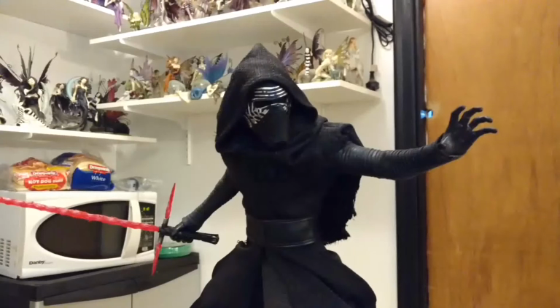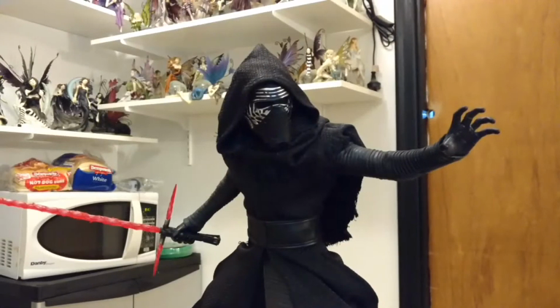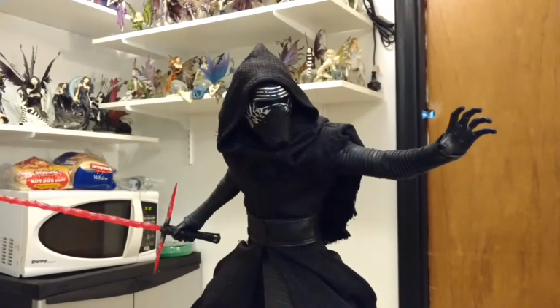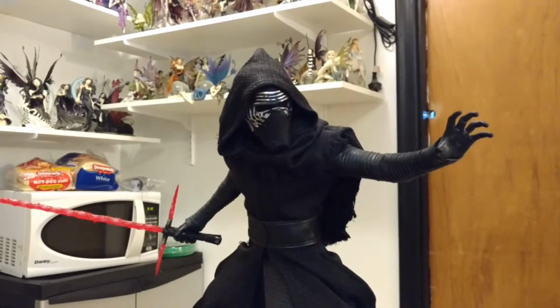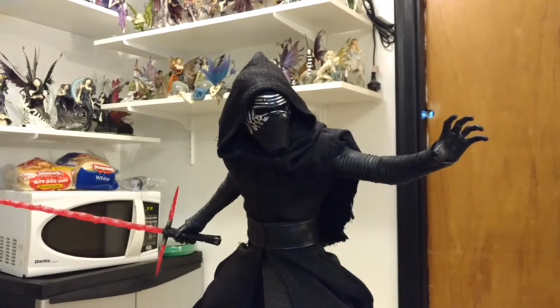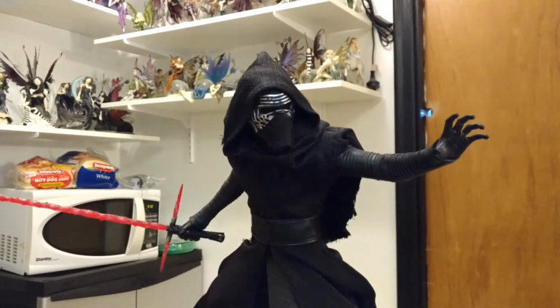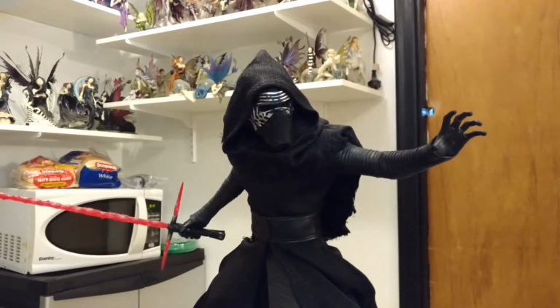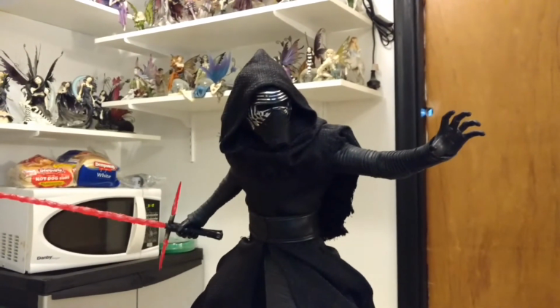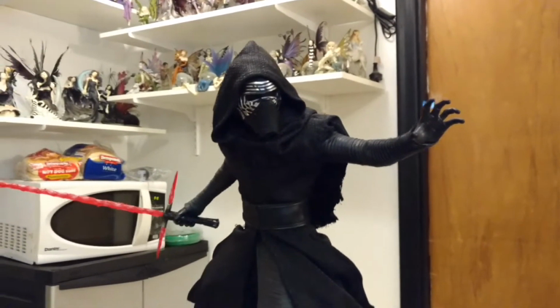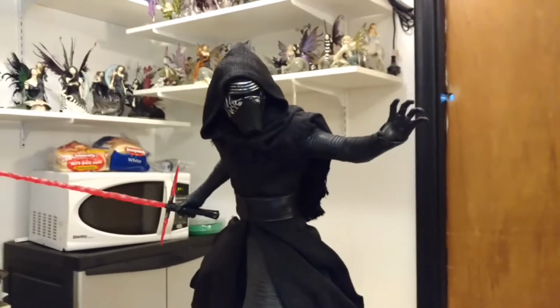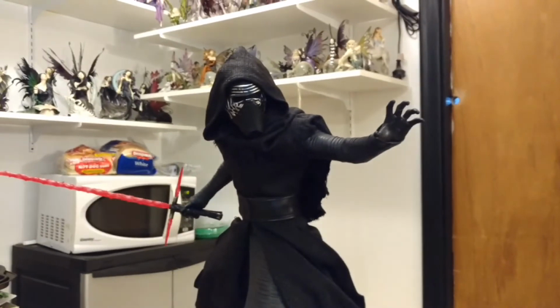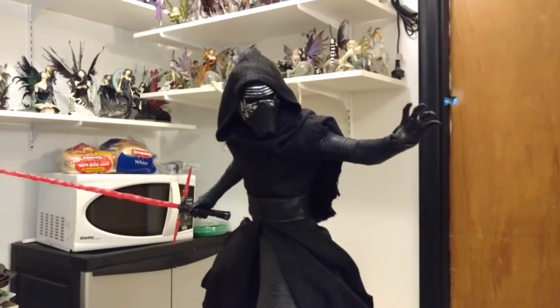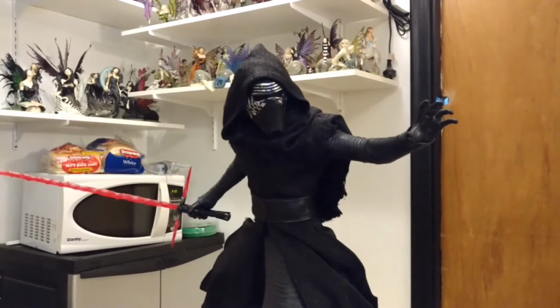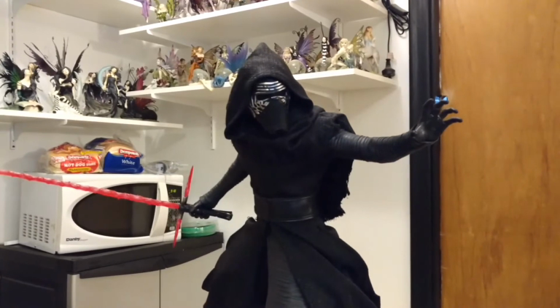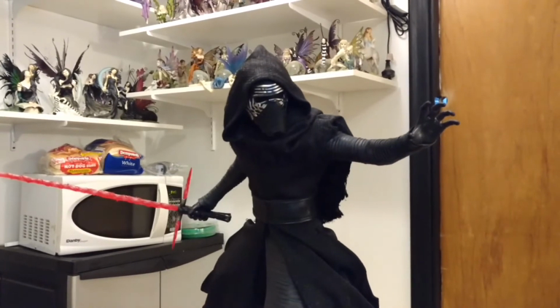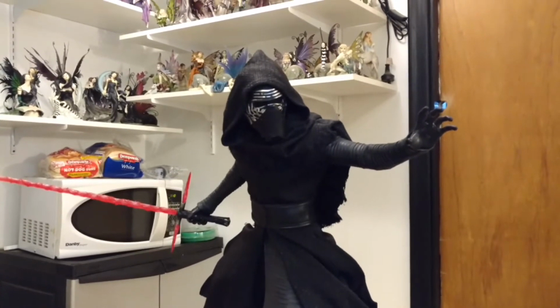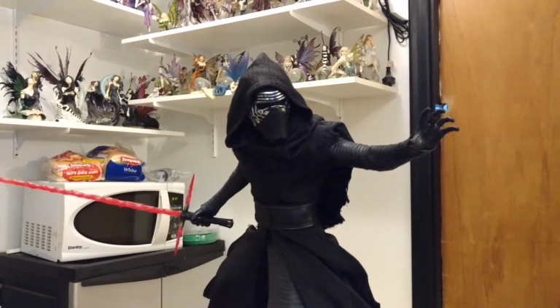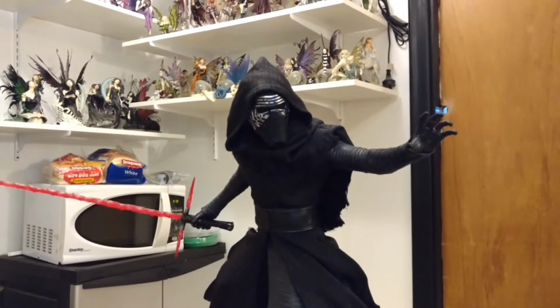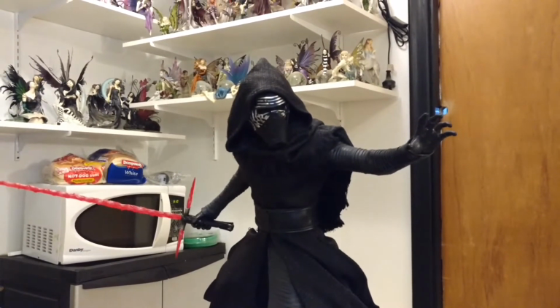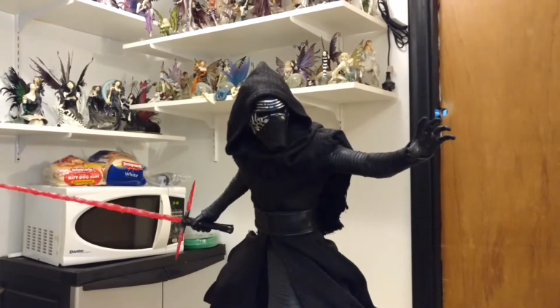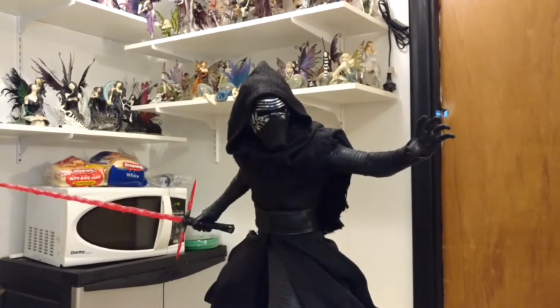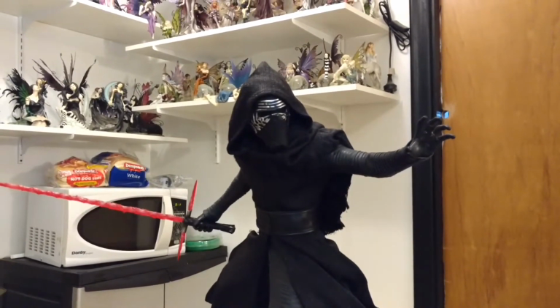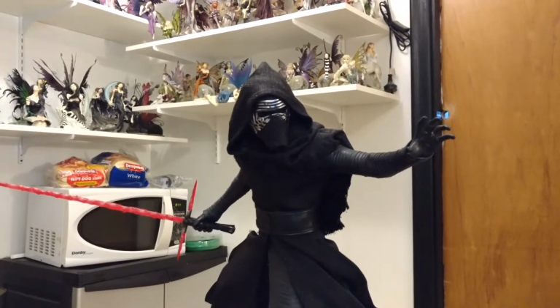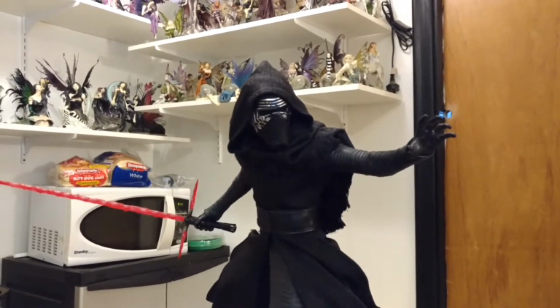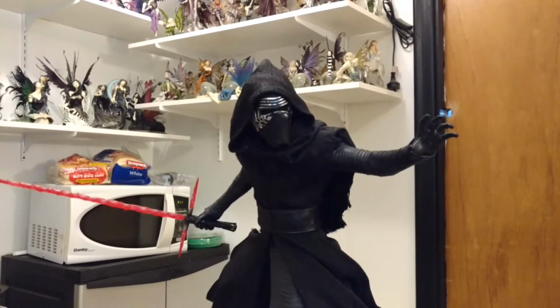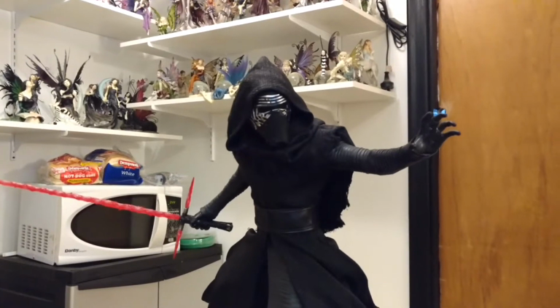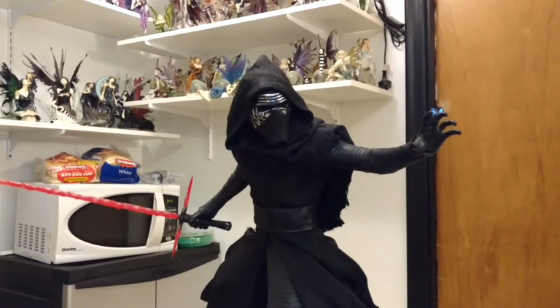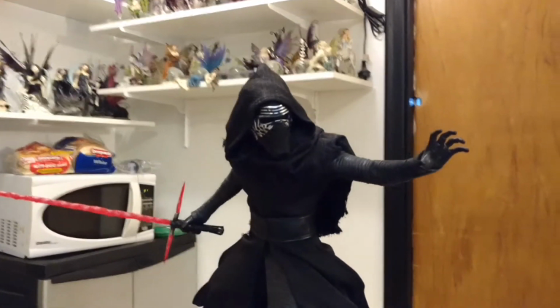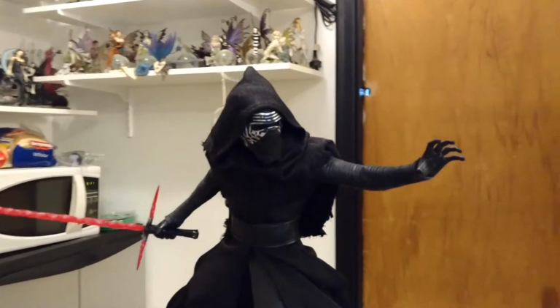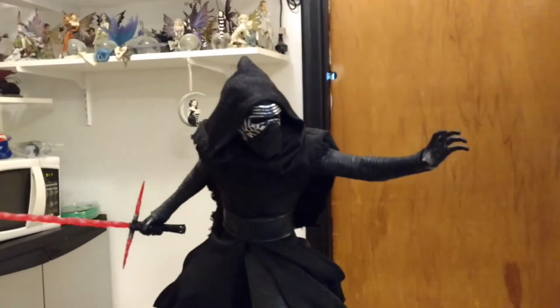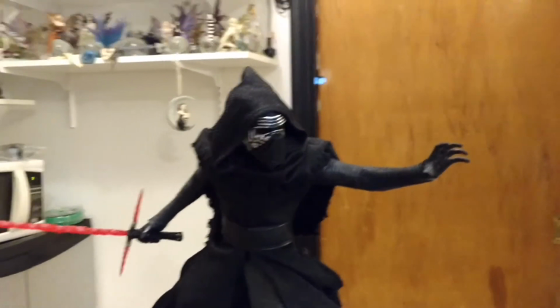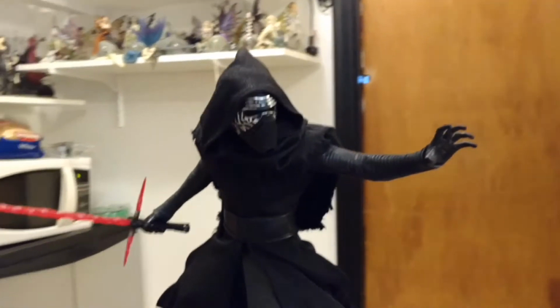I got a new premium format in on Friday and I just unboxed them. This is the Kylo Ren premium format from Sideshow — The Force Awakens — and this is just the regular.